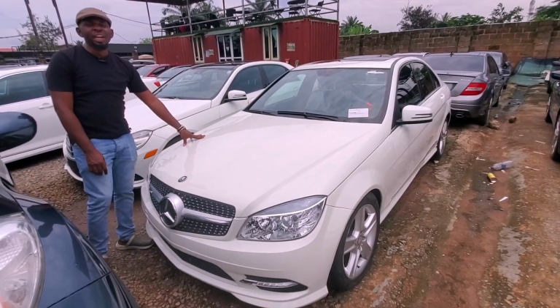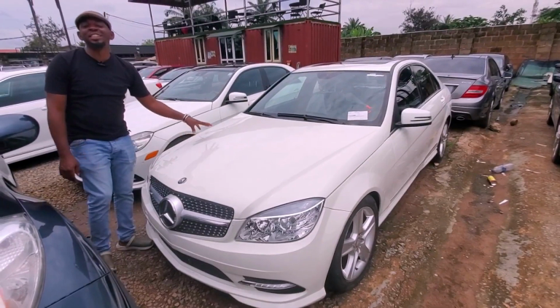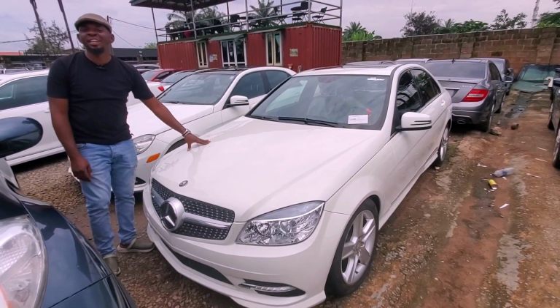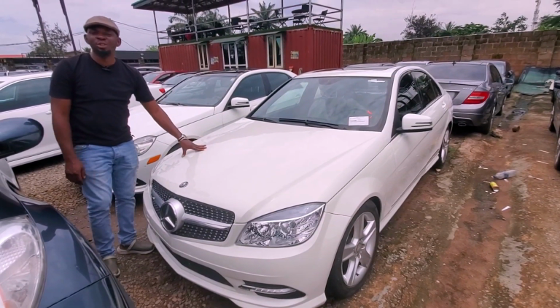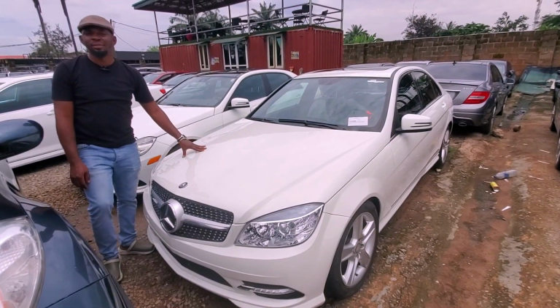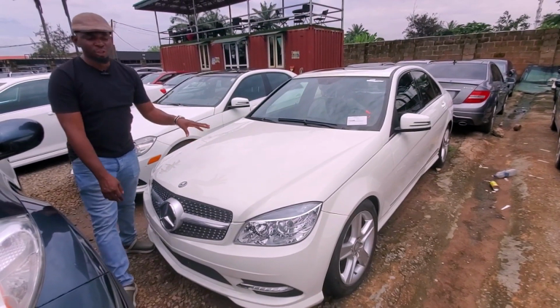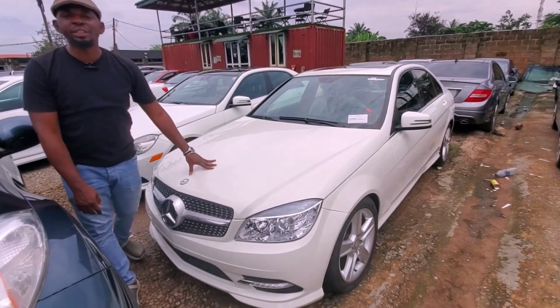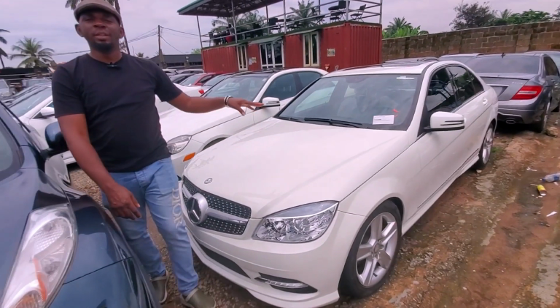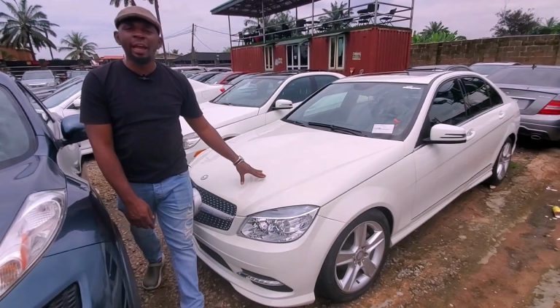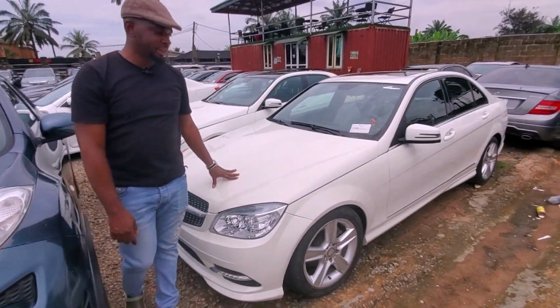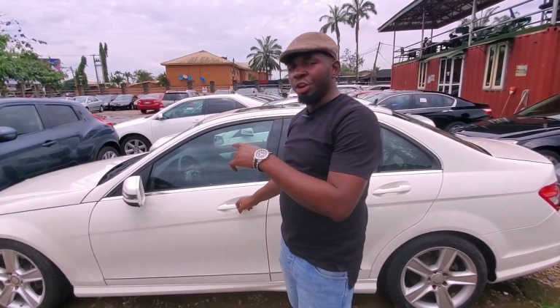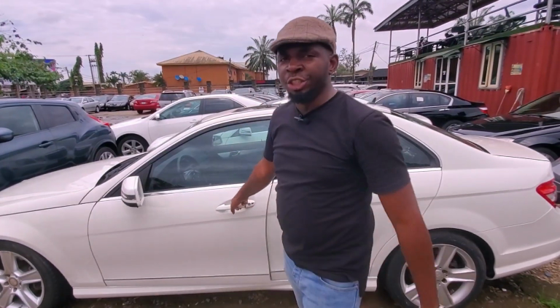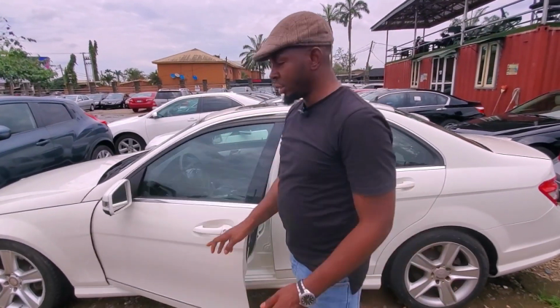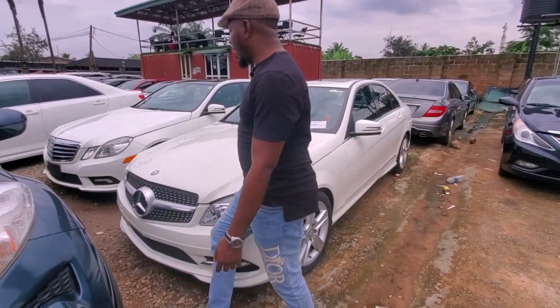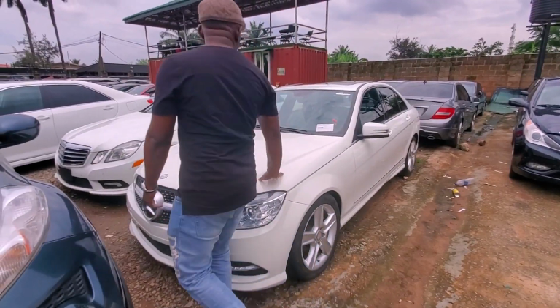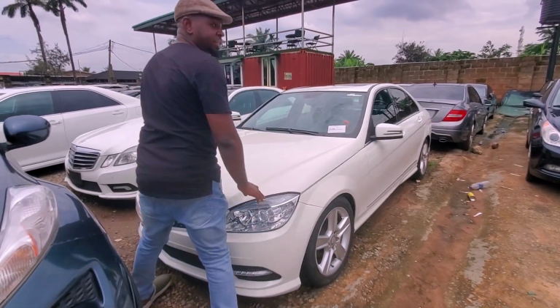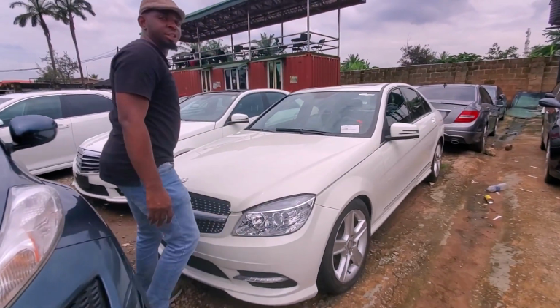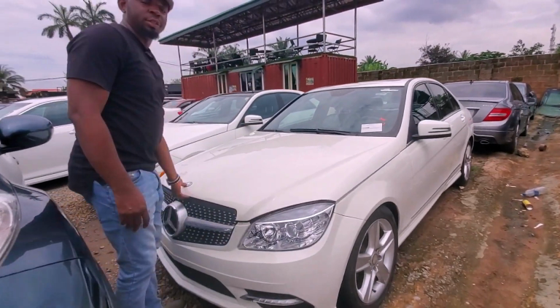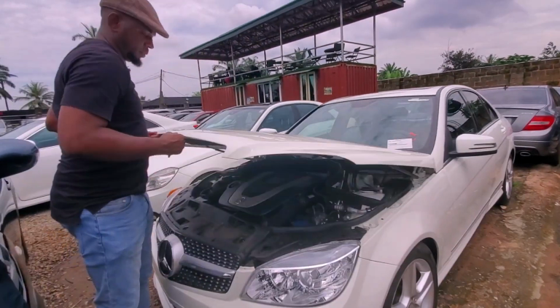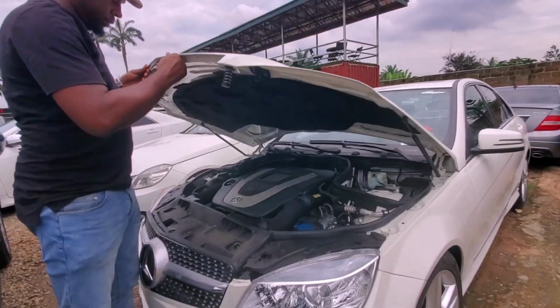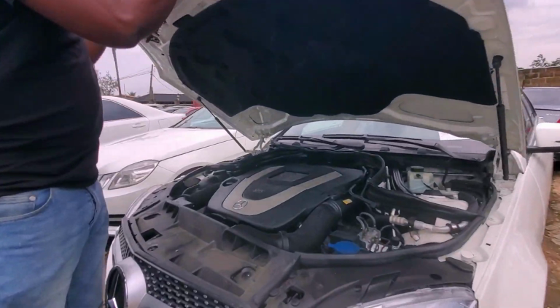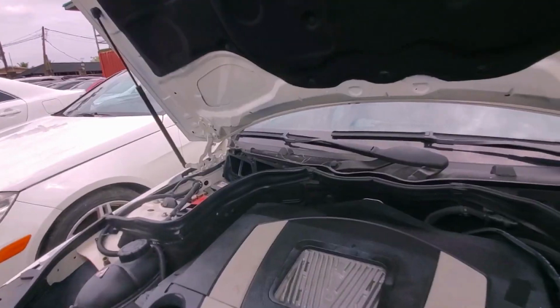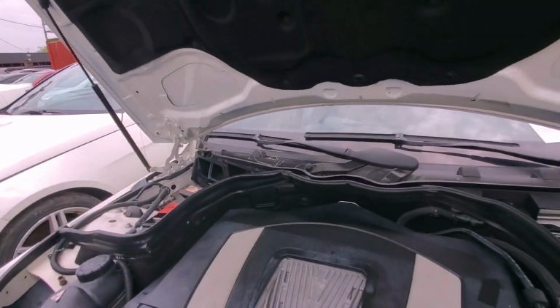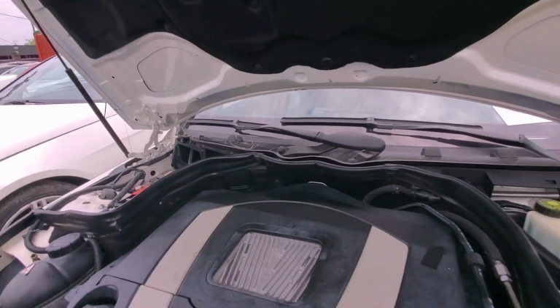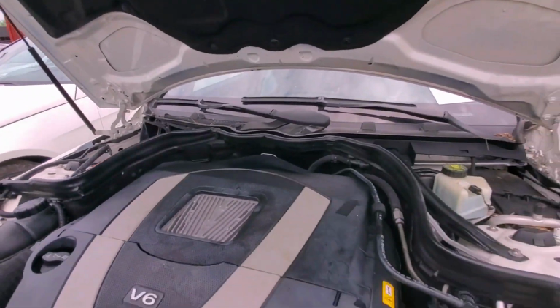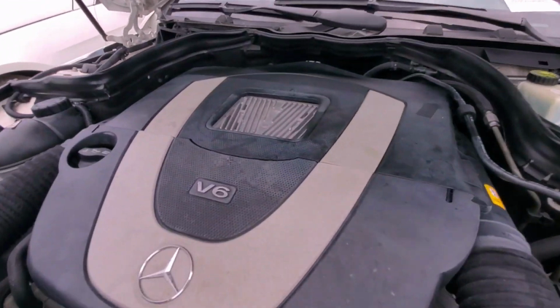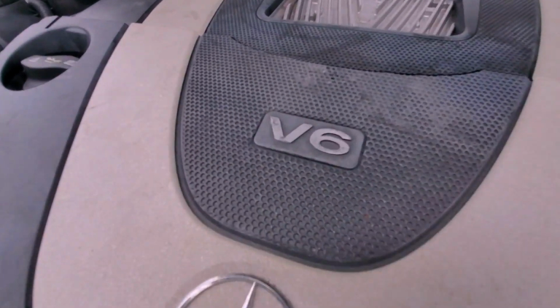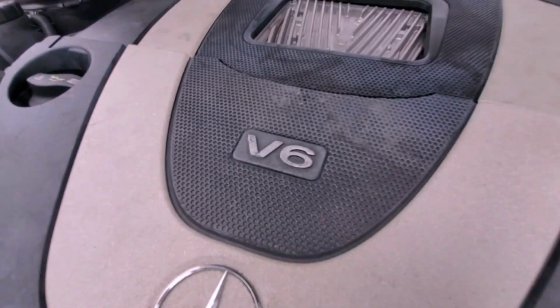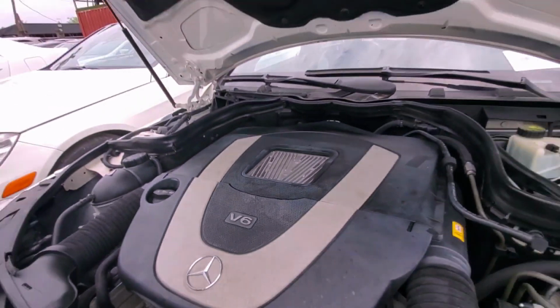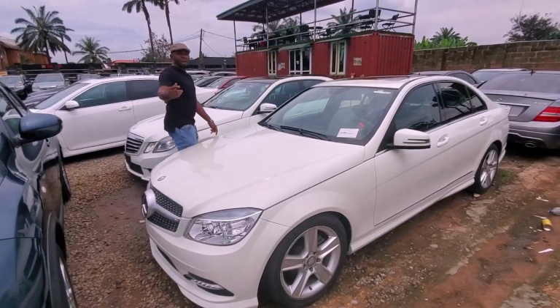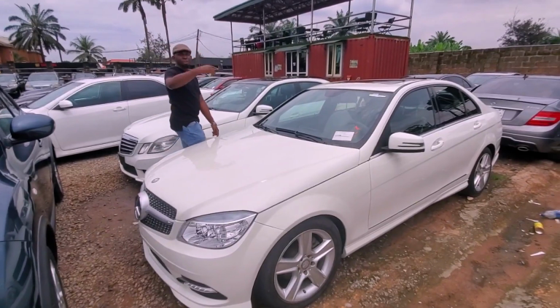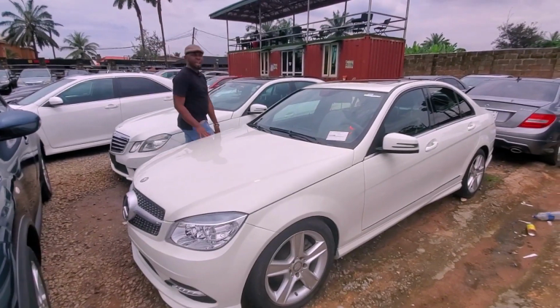This is the C300, 2010. Let me show you the engine — it comes with a V6 engine. Come around, let me show you the inside.